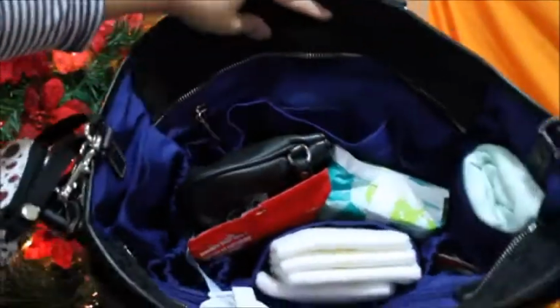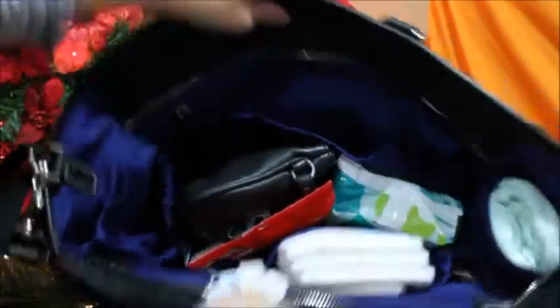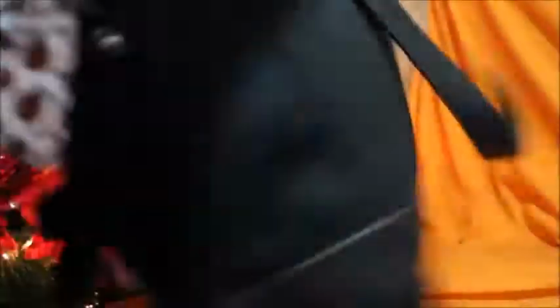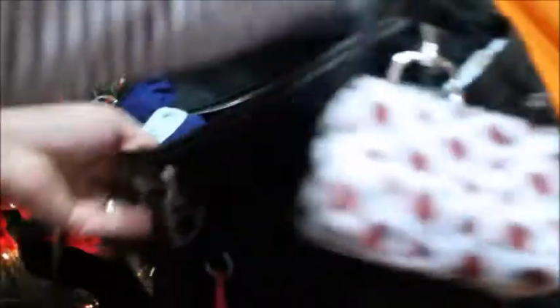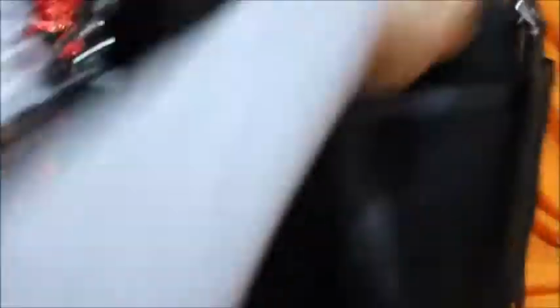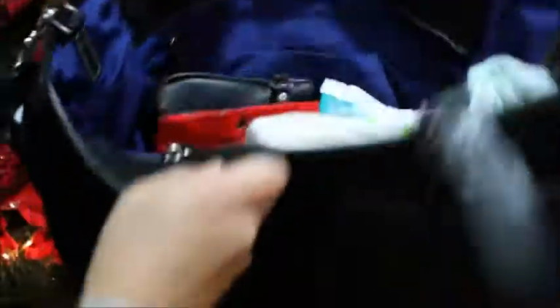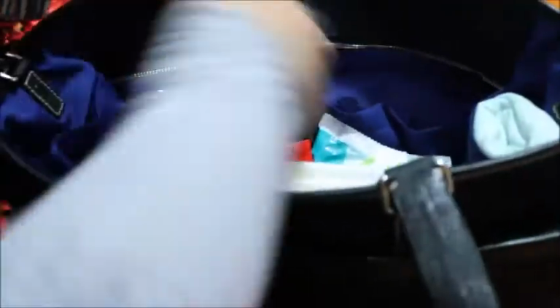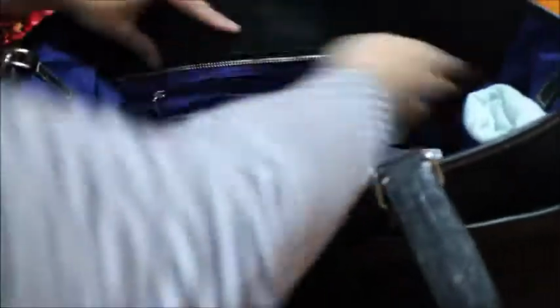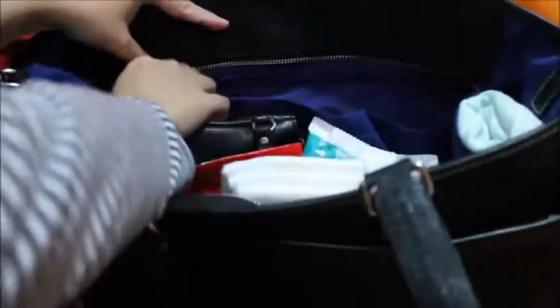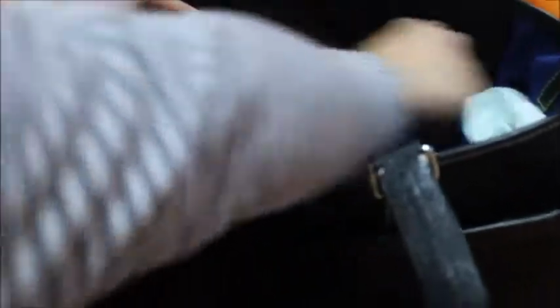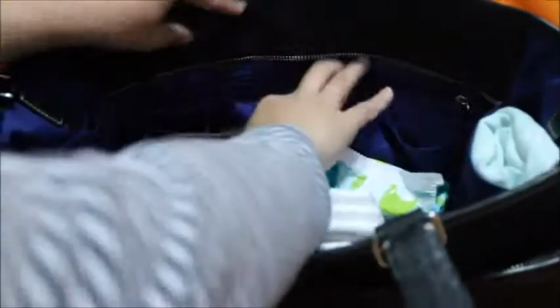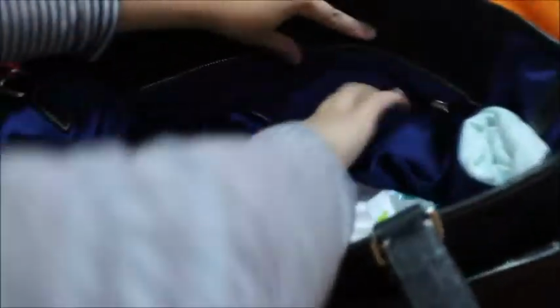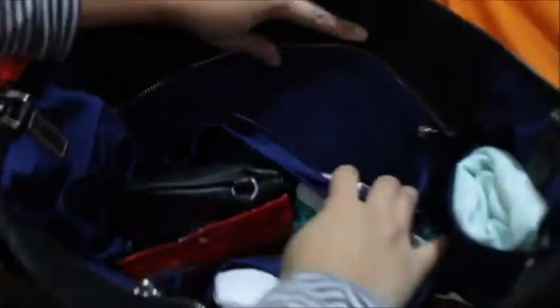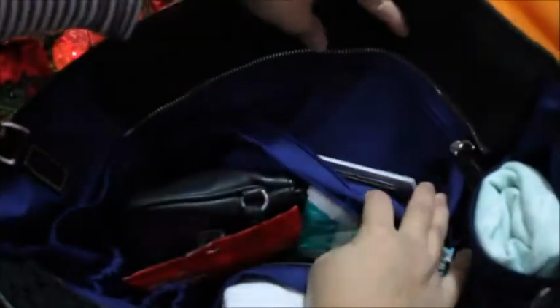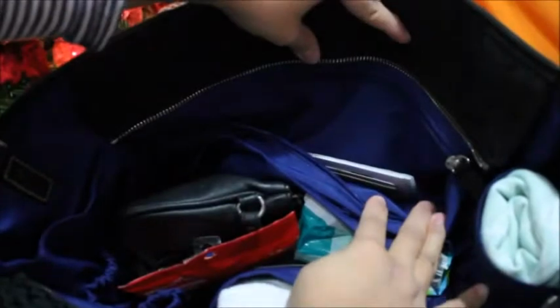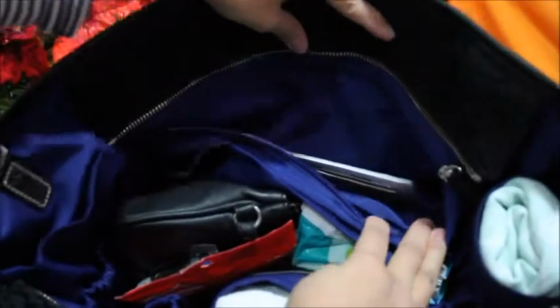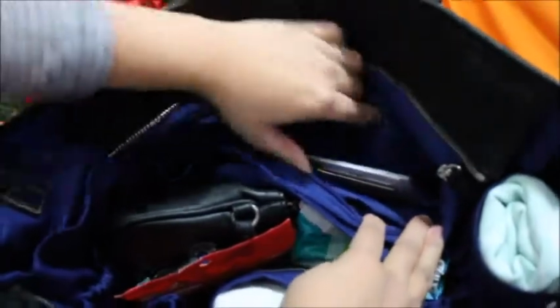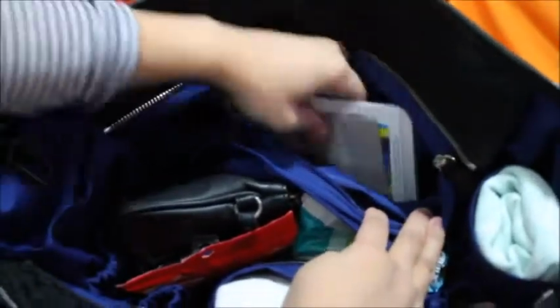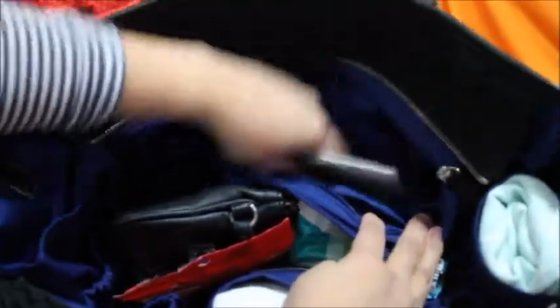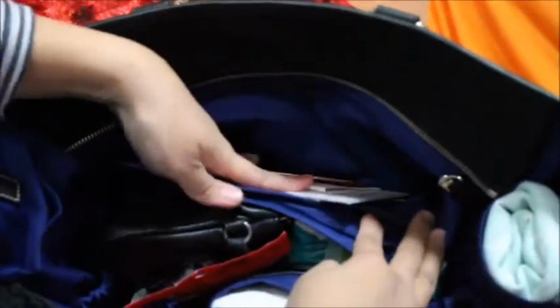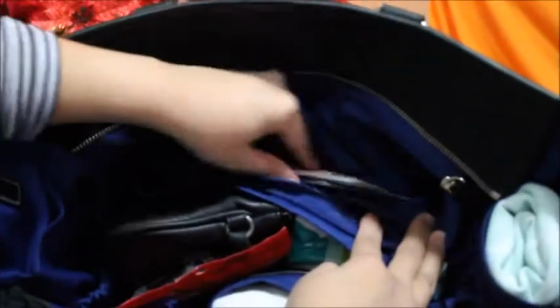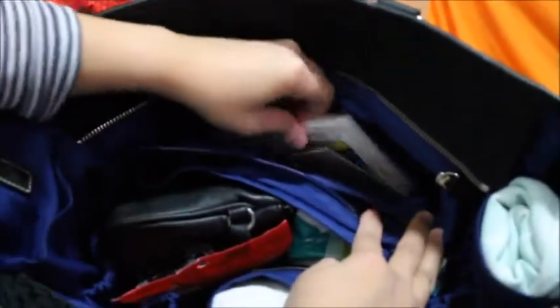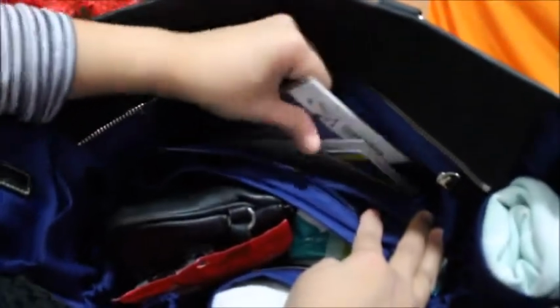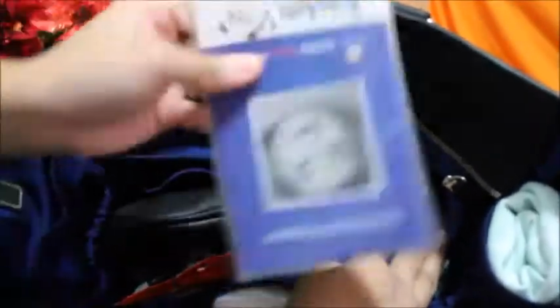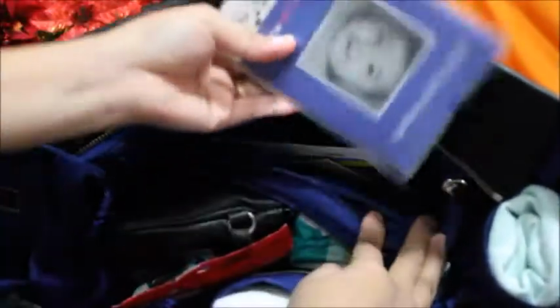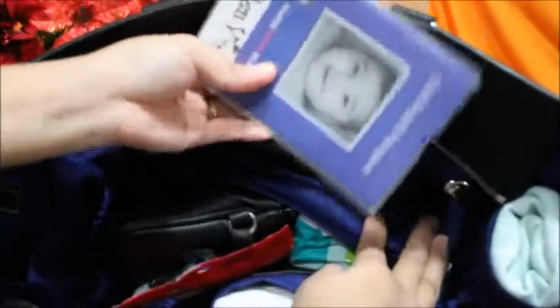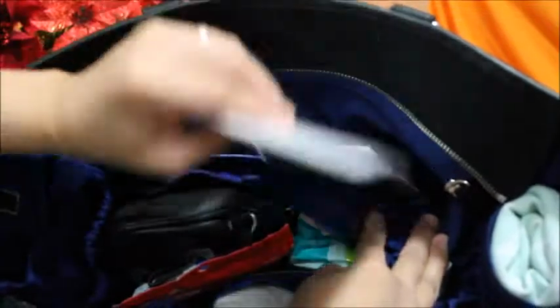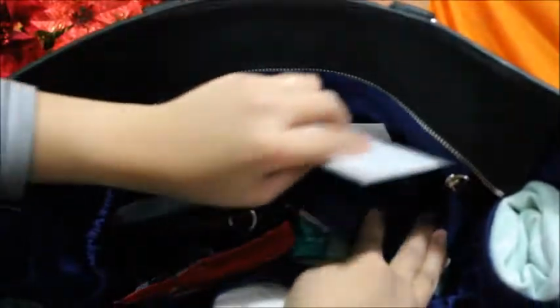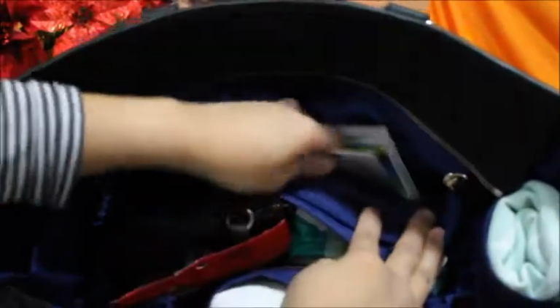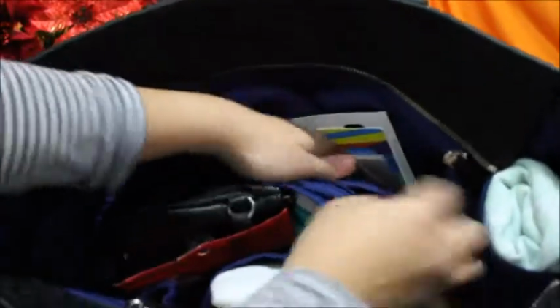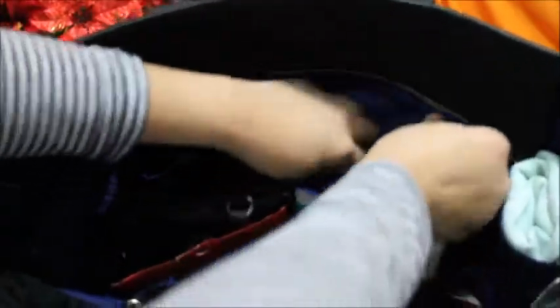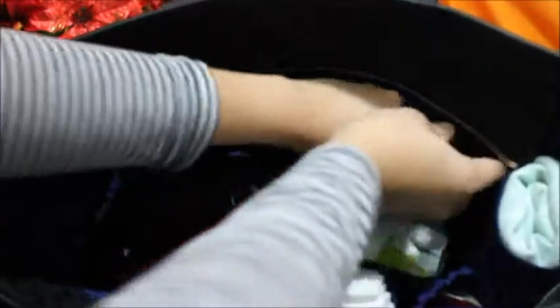There's another zipper pocket here too, and I just keep his gift cards and his immunization records in there.